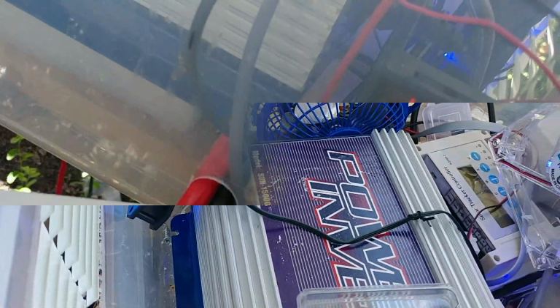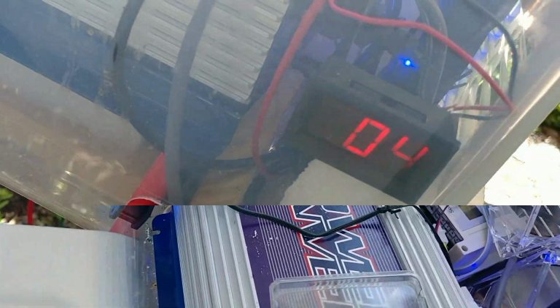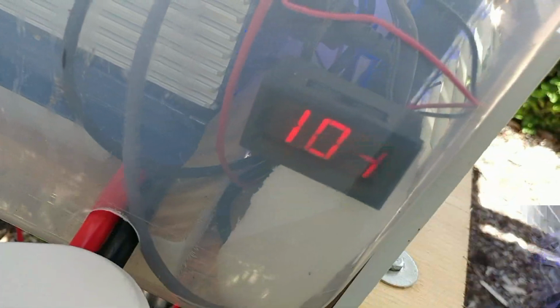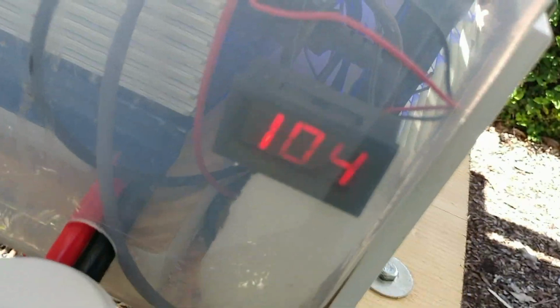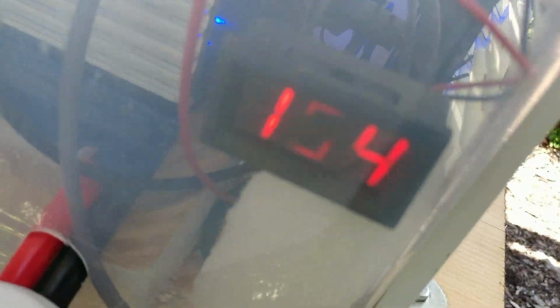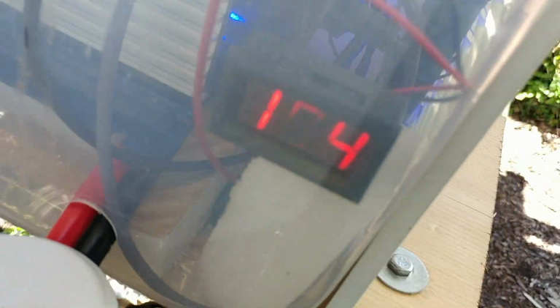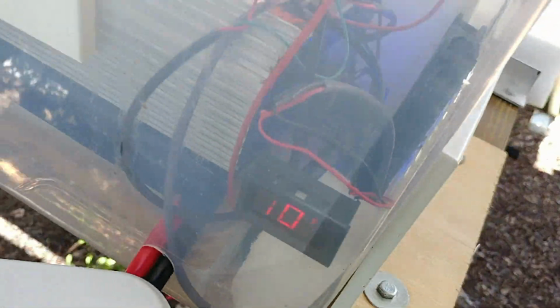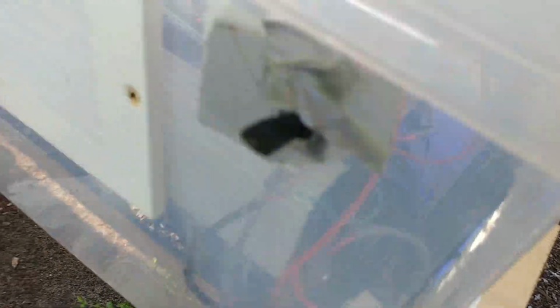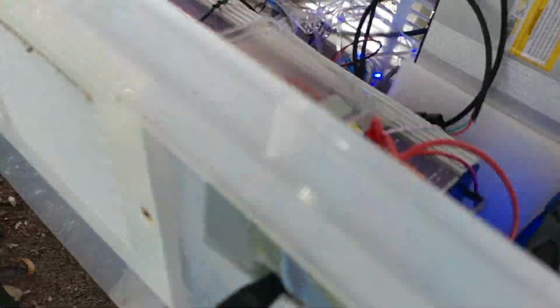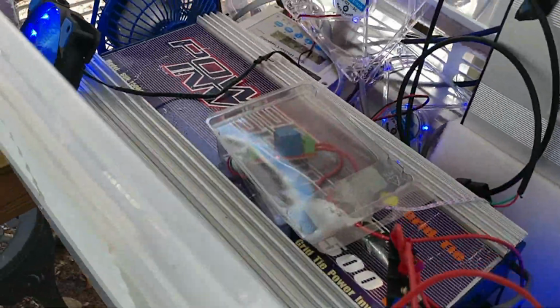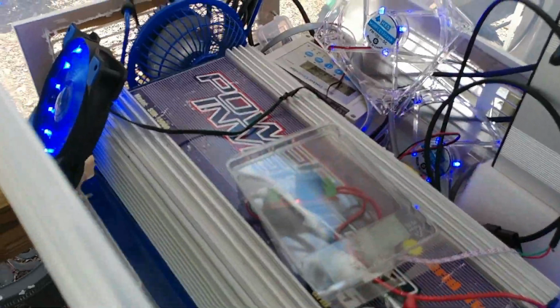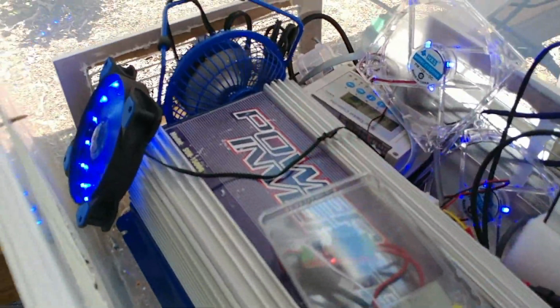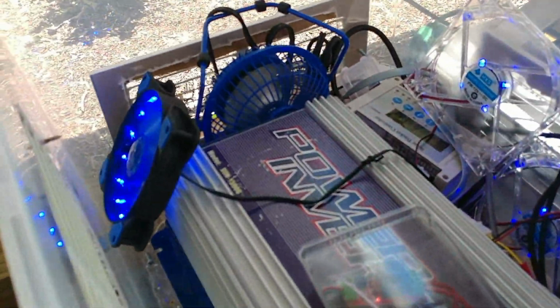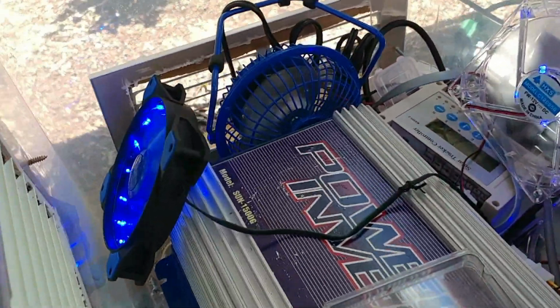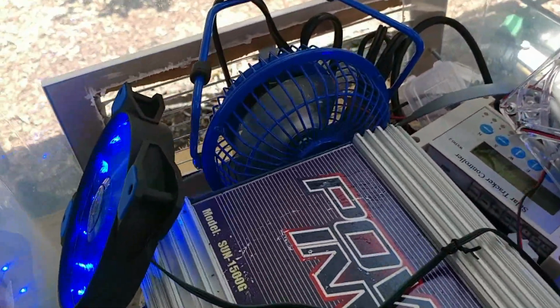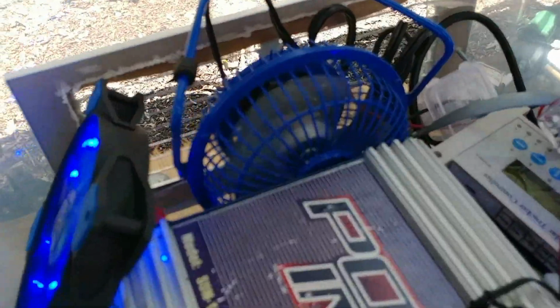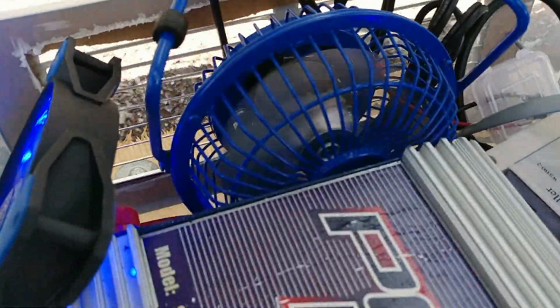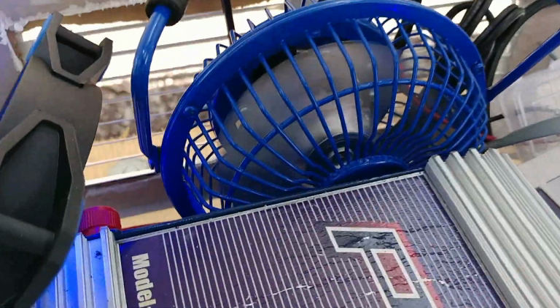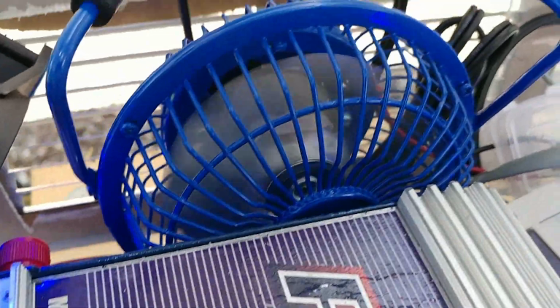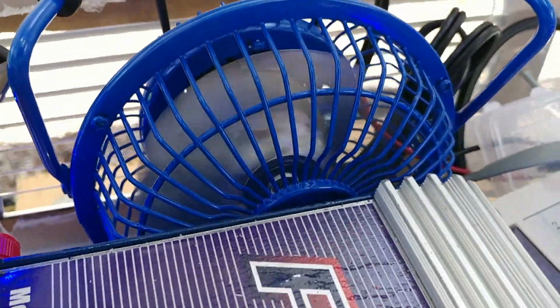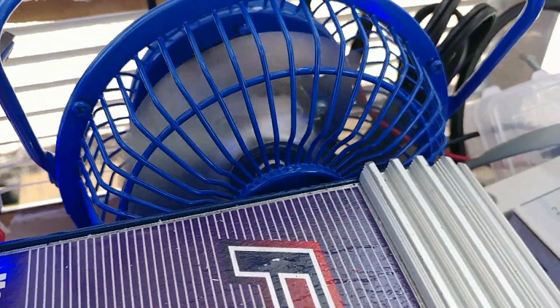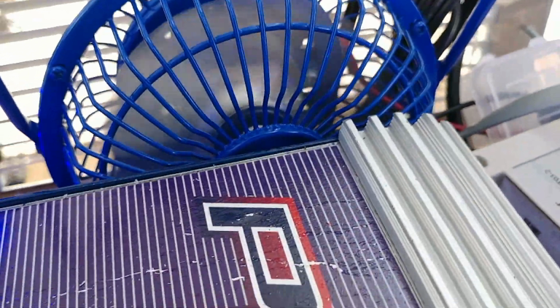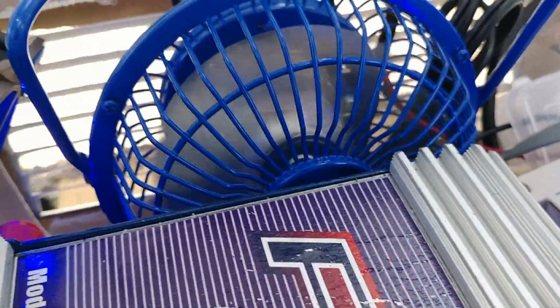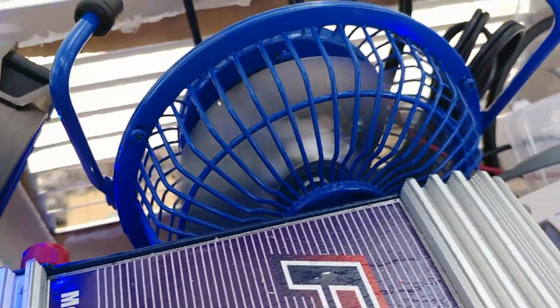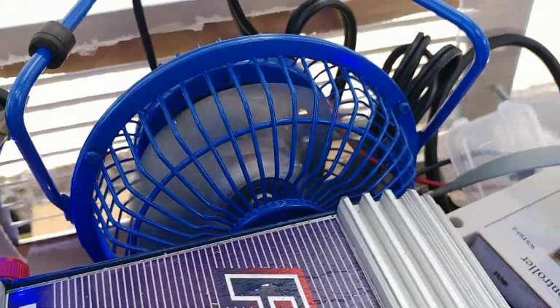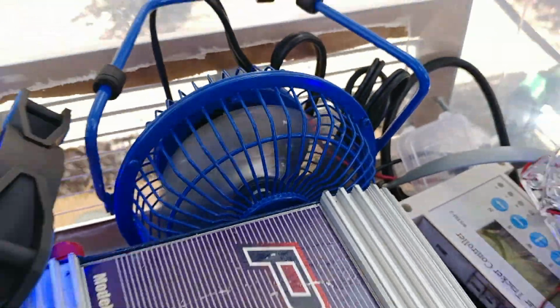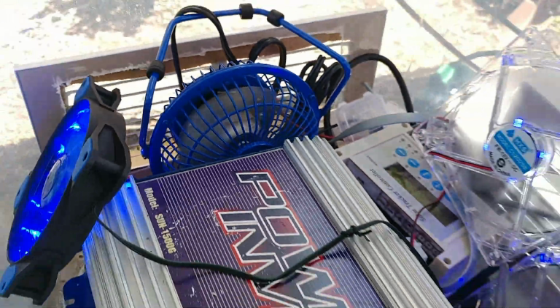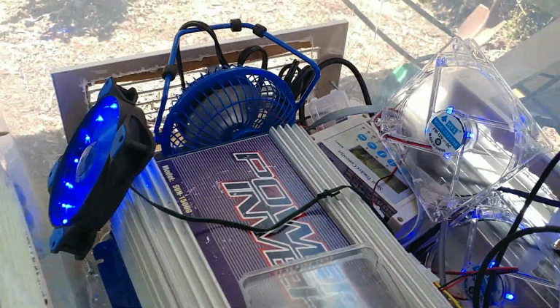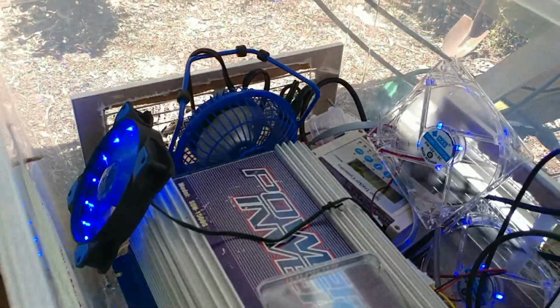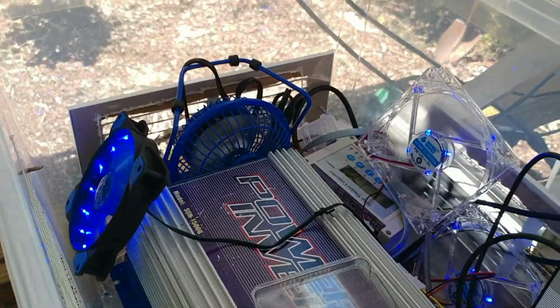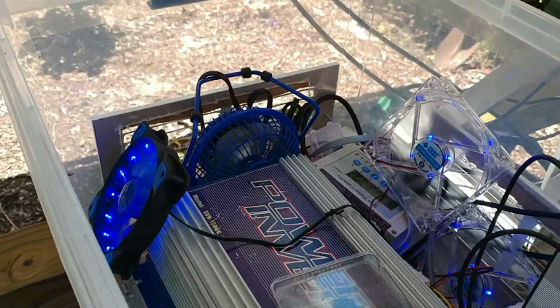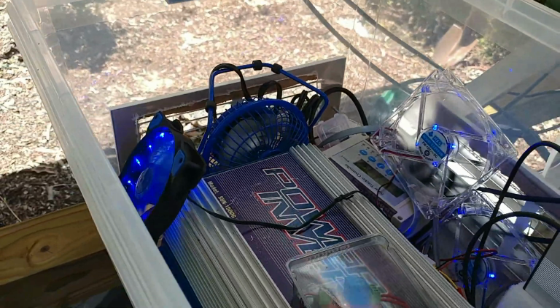Here it is coming in at 104 degrees. I've taken the lid off to show you the fan, and it is actually spinning and turning — it did energize and turn on on its own.